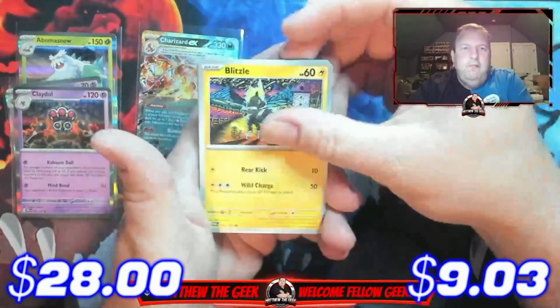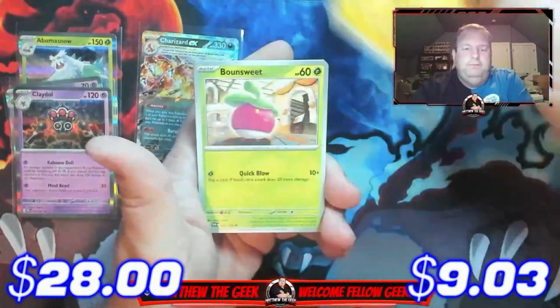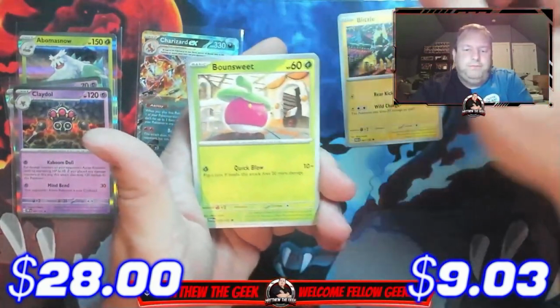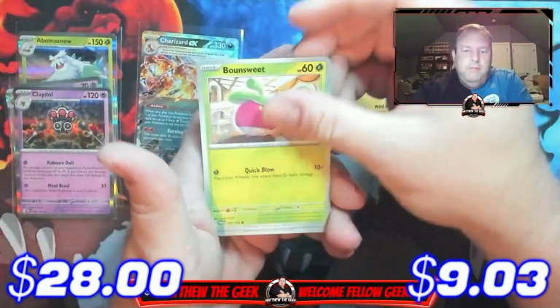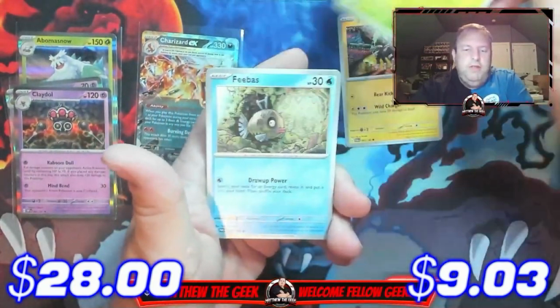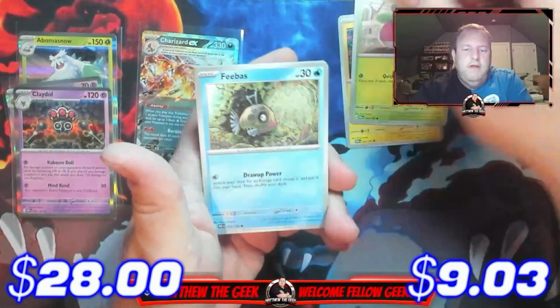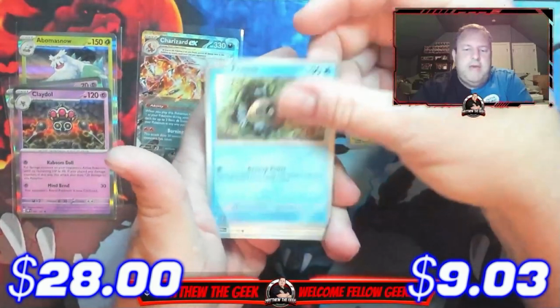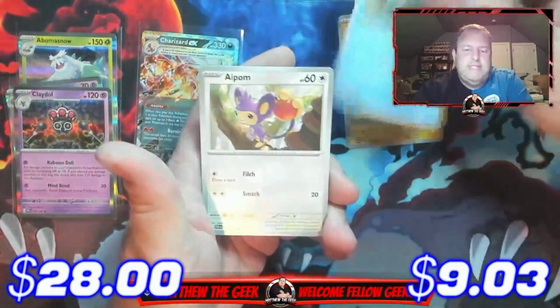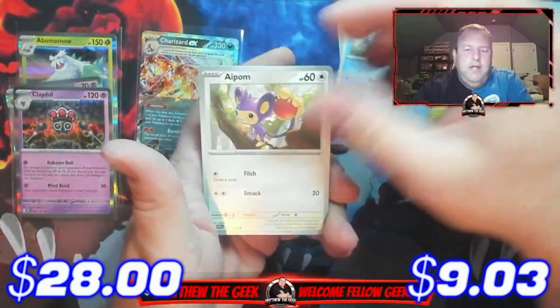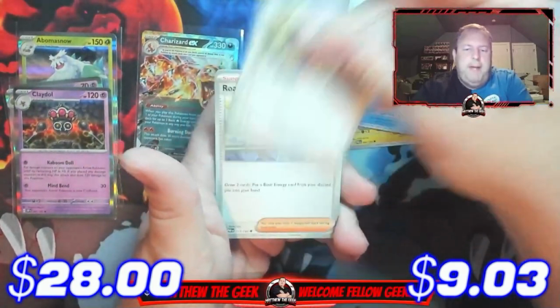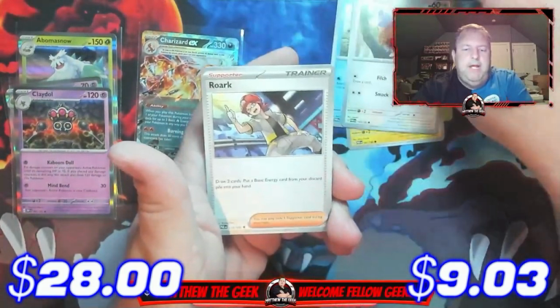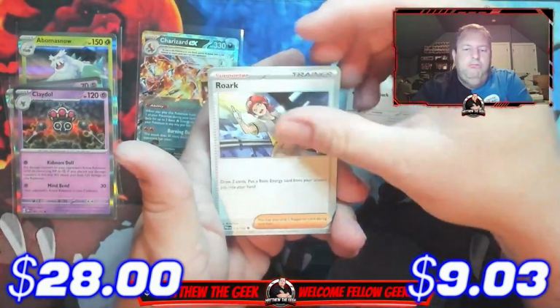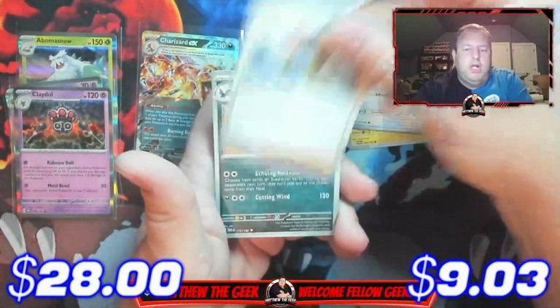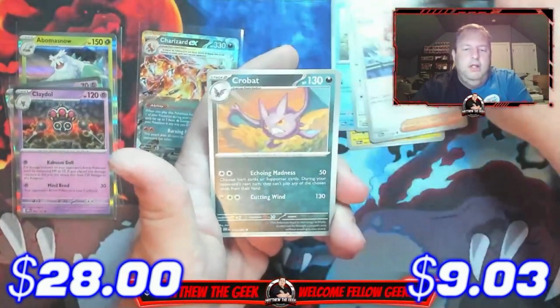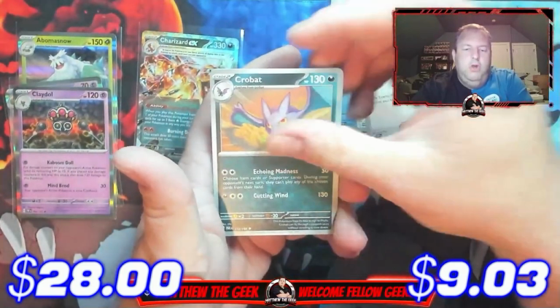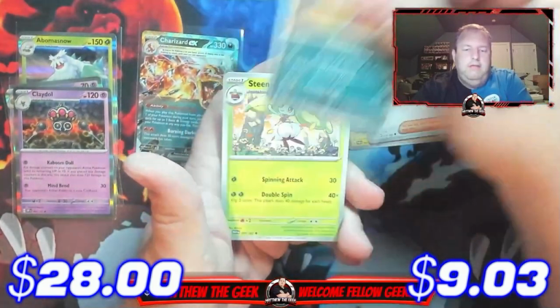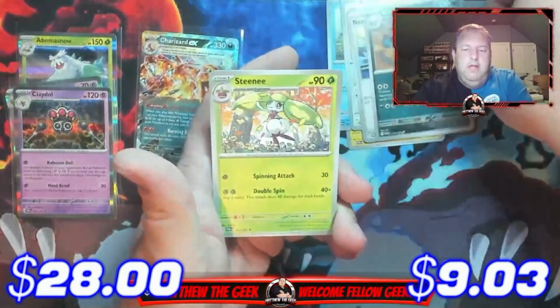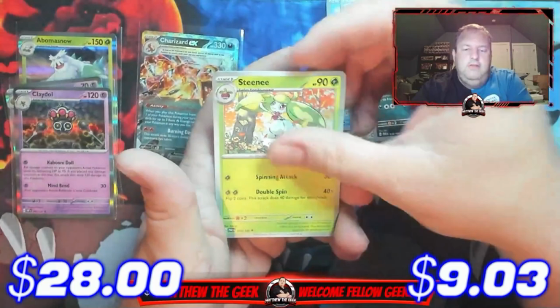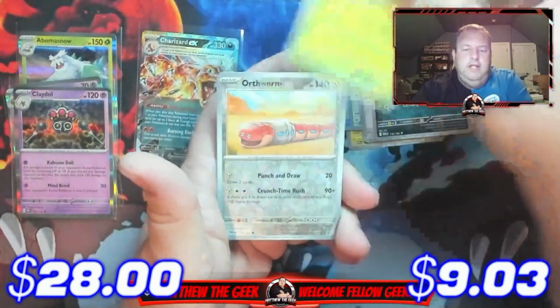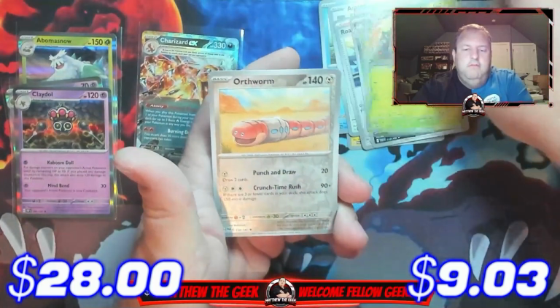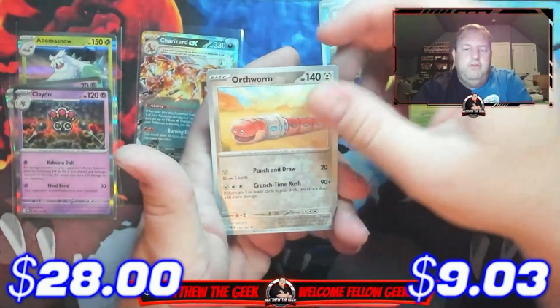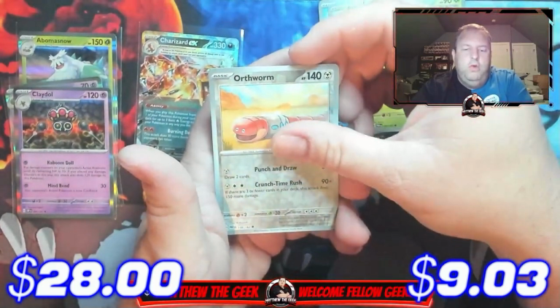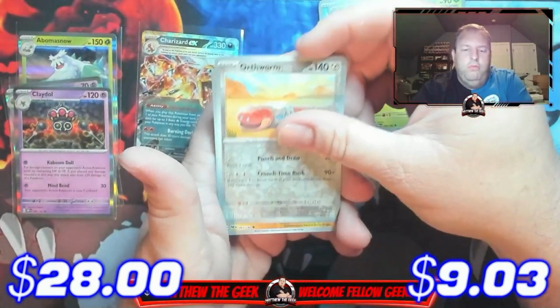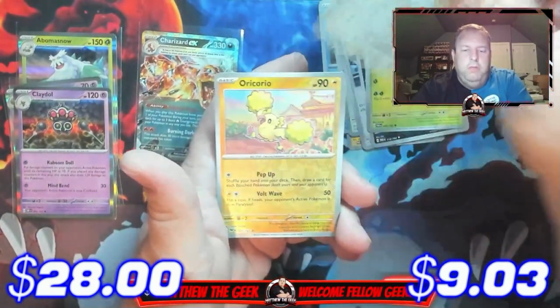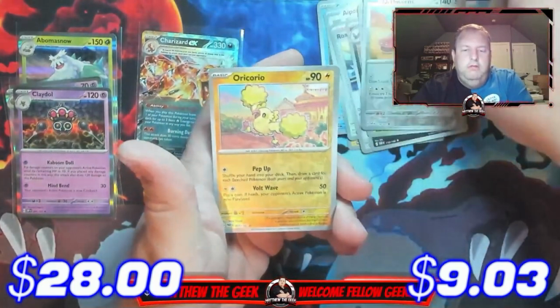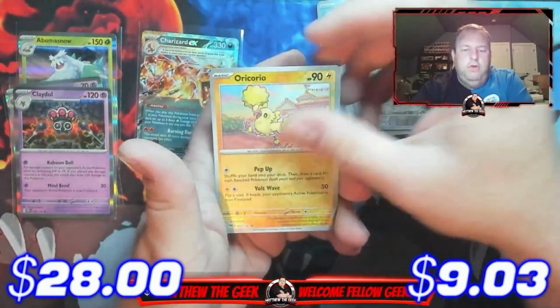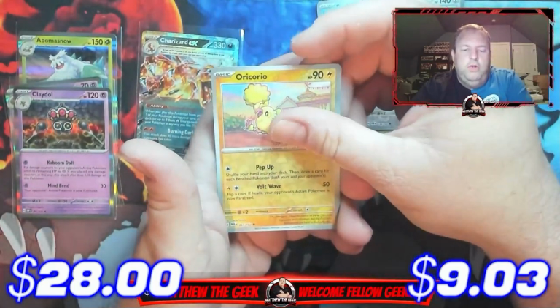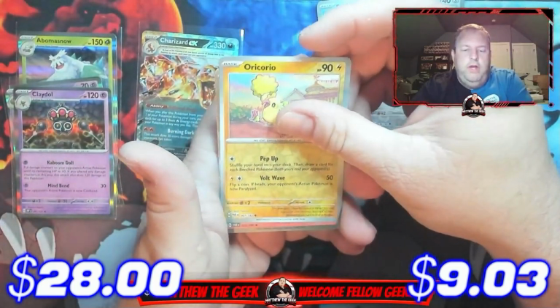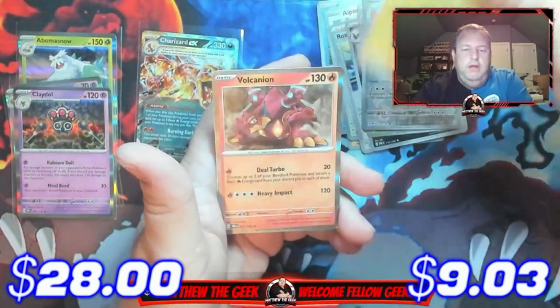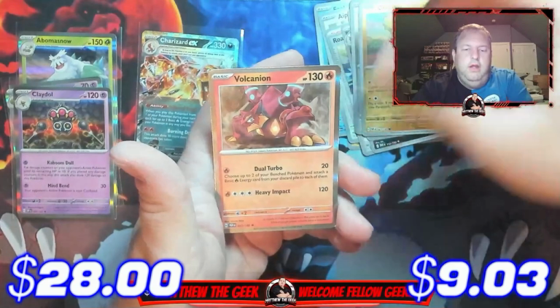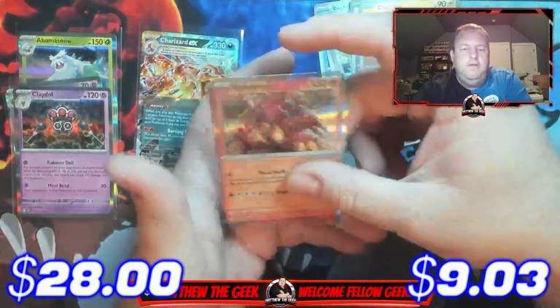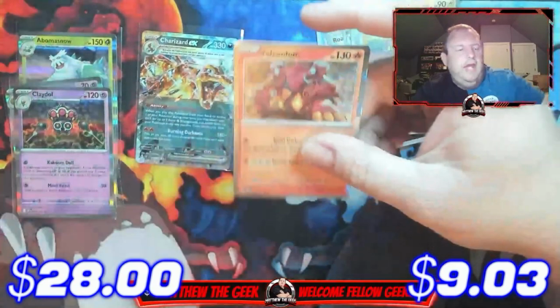Blitzle, Bounsweet, Bestow, Palossand, Crobat, Steenee reverse holo, Orthworm reverse holo, Oricorio, and a holographic Little Tiefling.